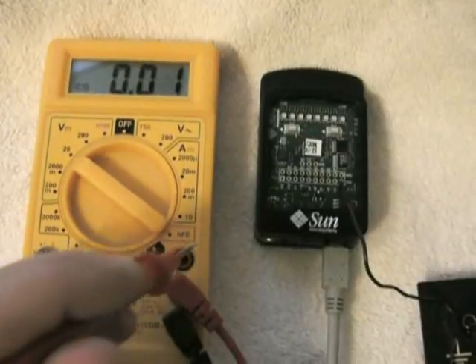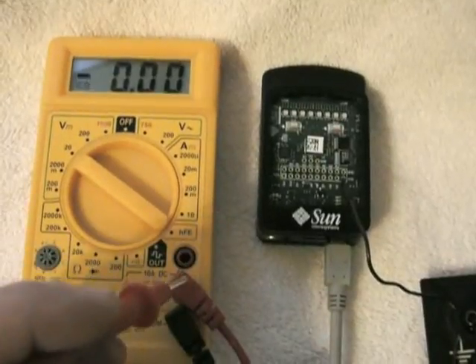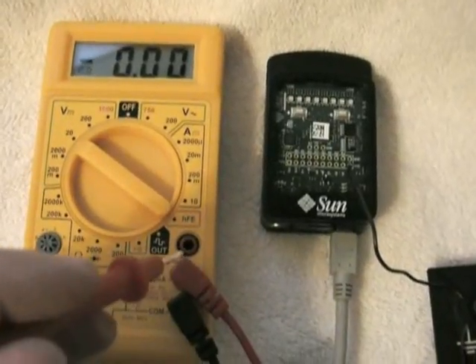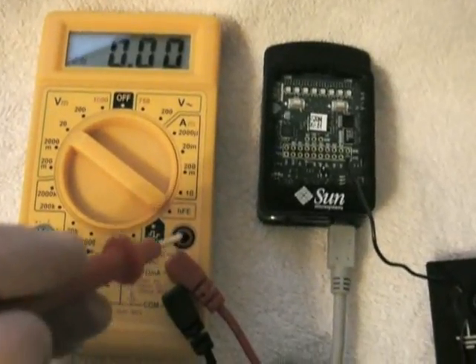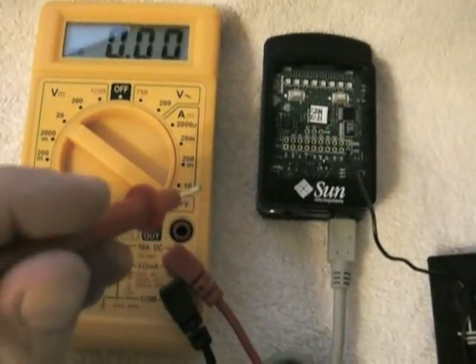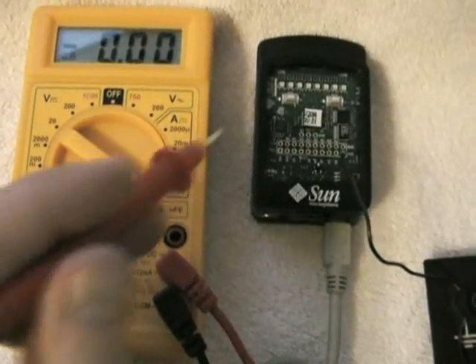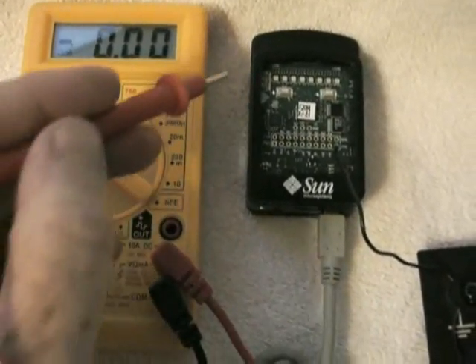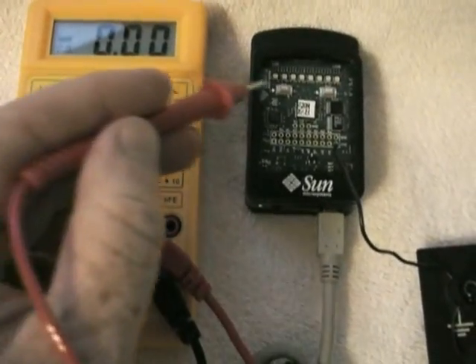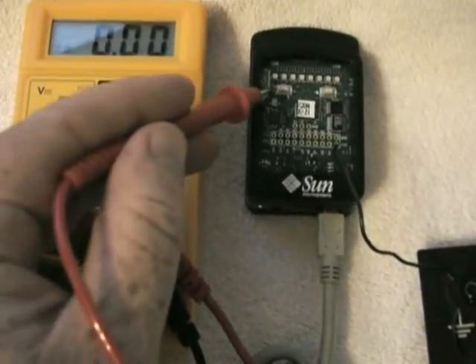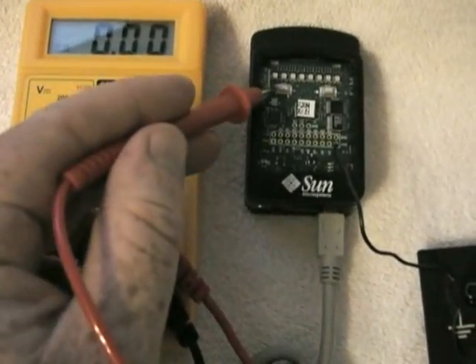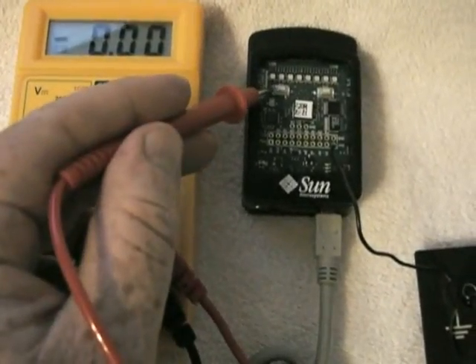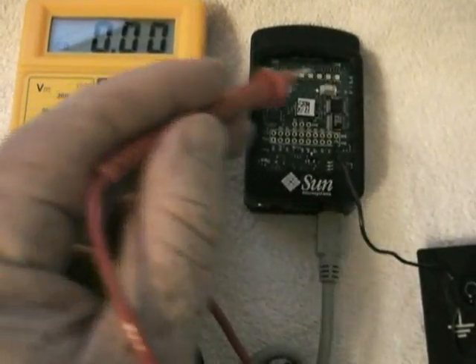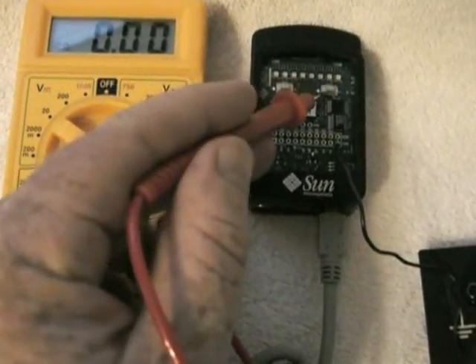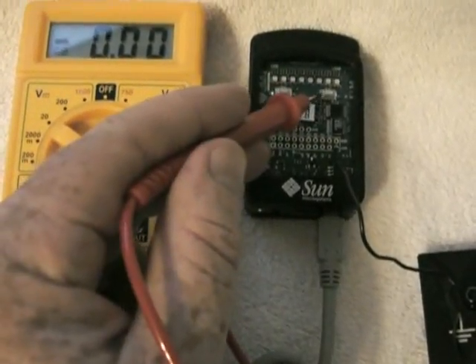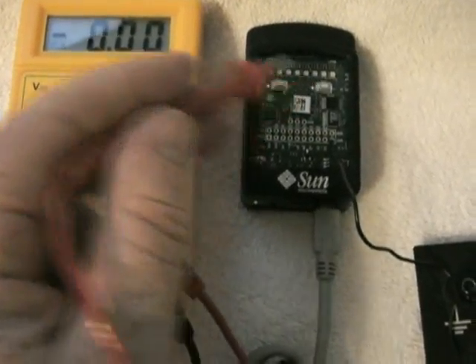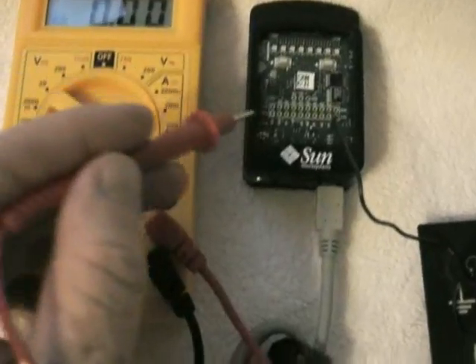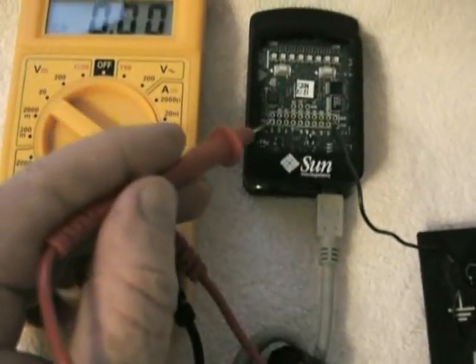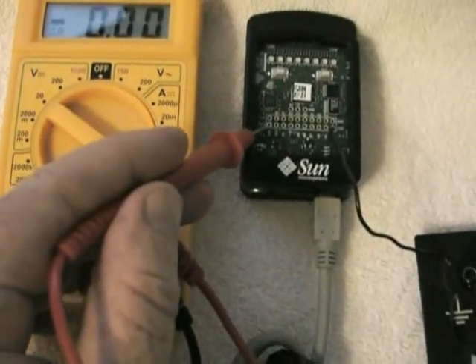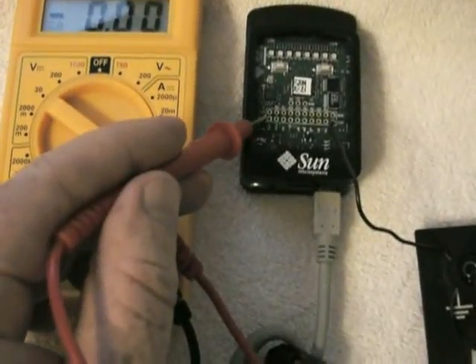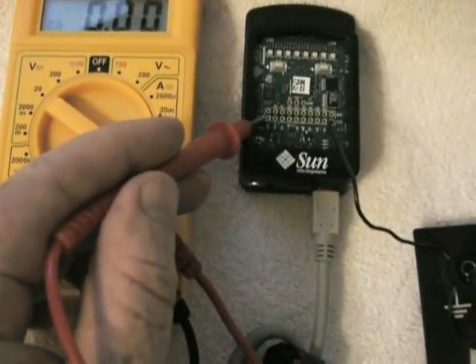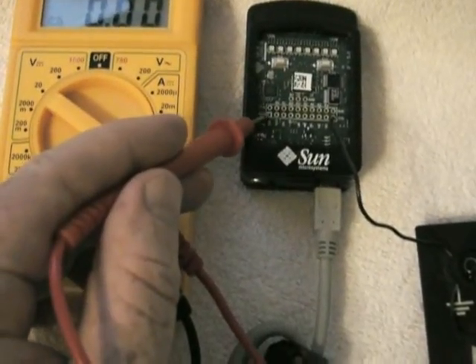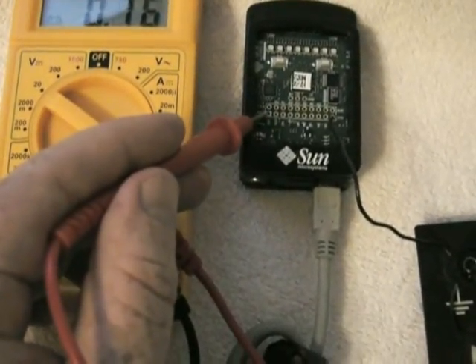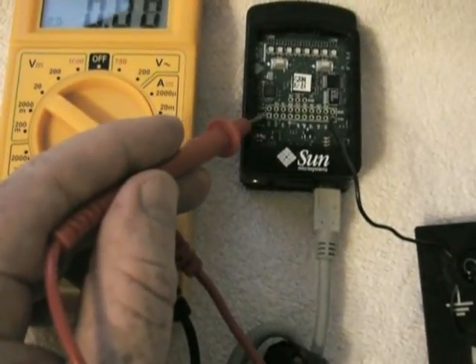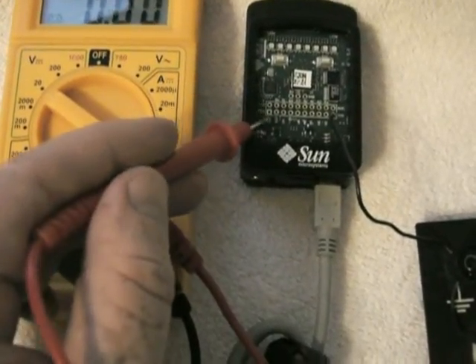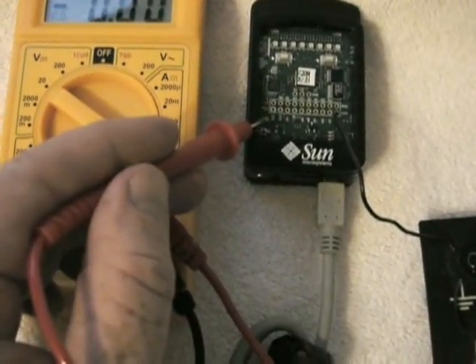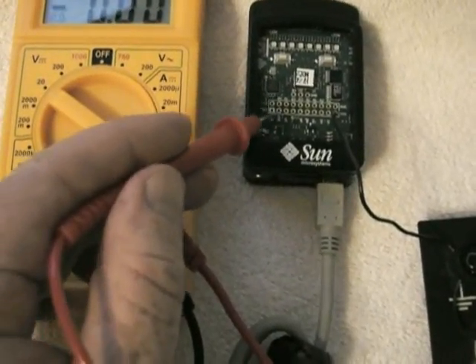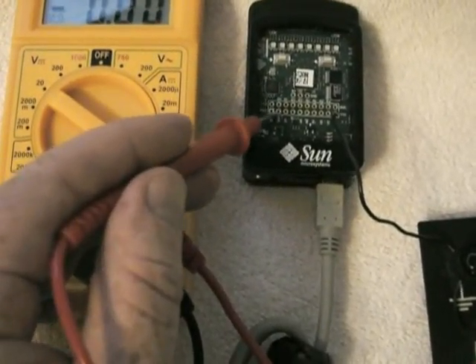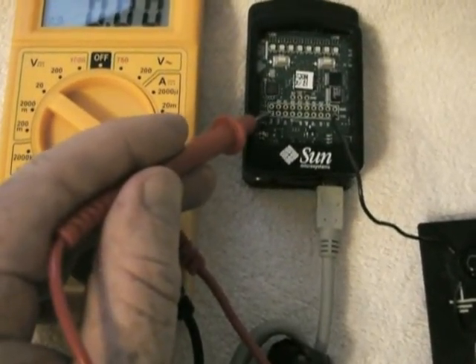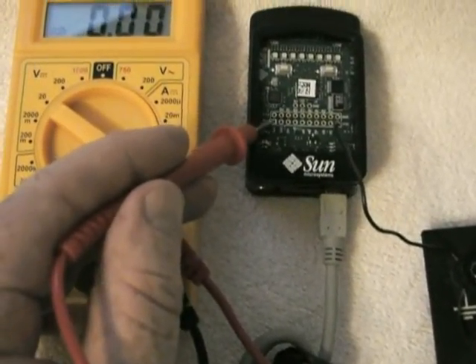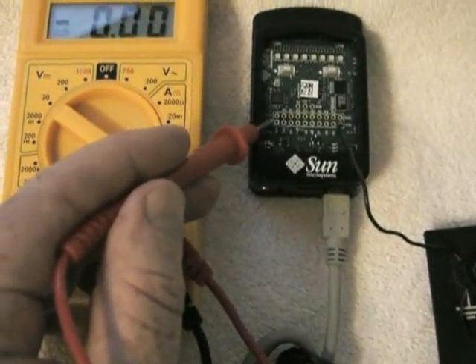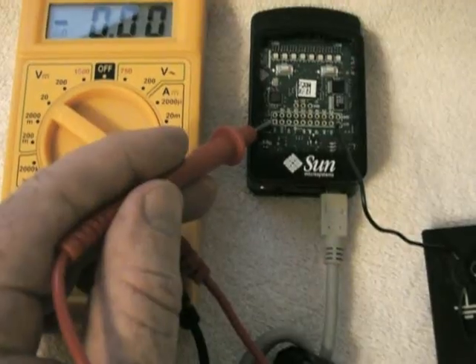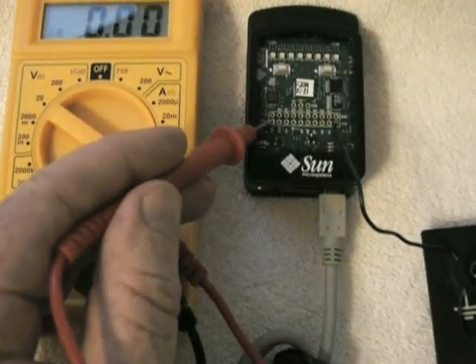Let's see what this switch looks like. Switch number one is right here, switch number two is there. The pins that support them are switch one and switch two pins right here on the sunspot.